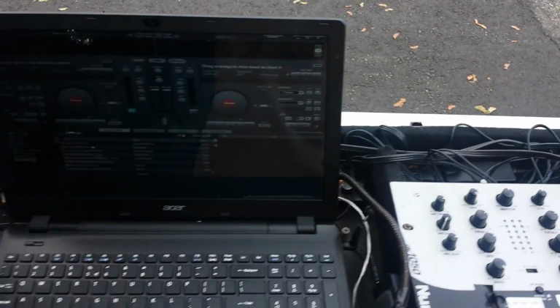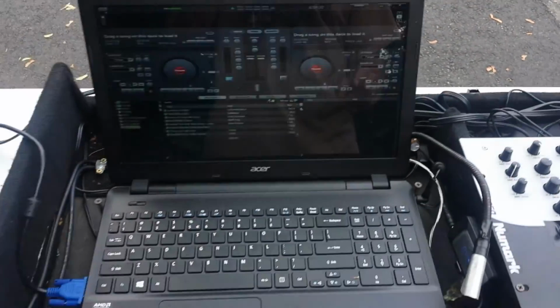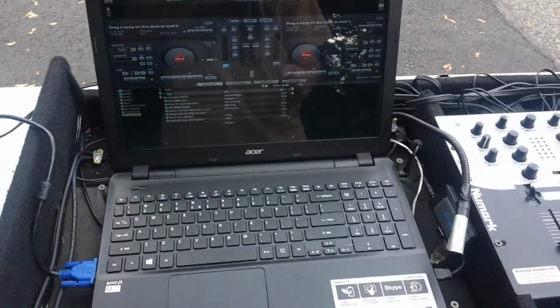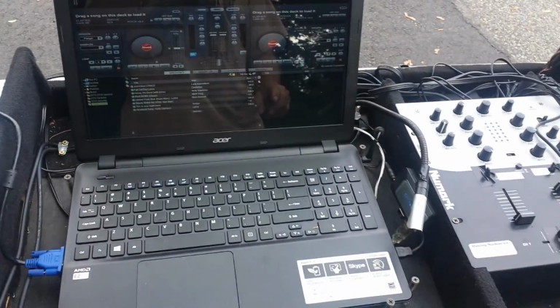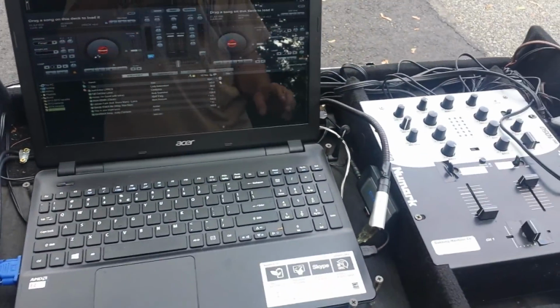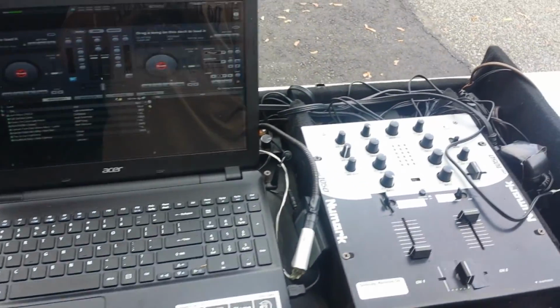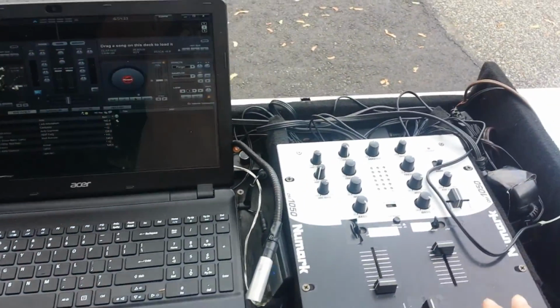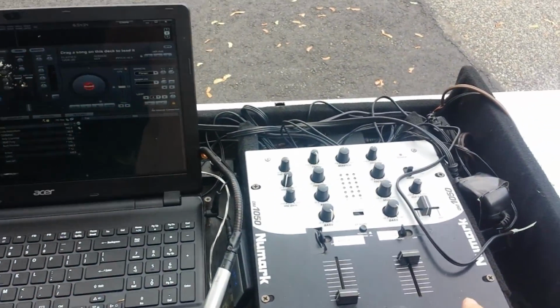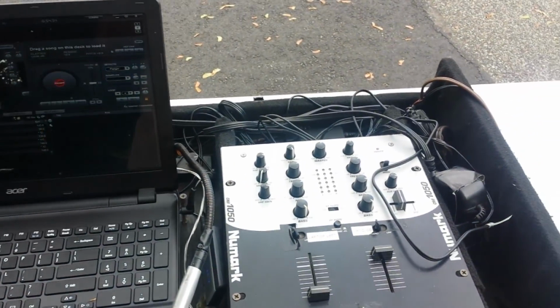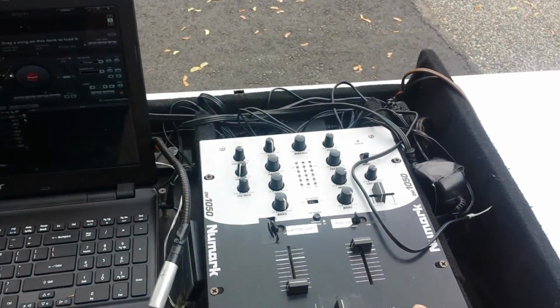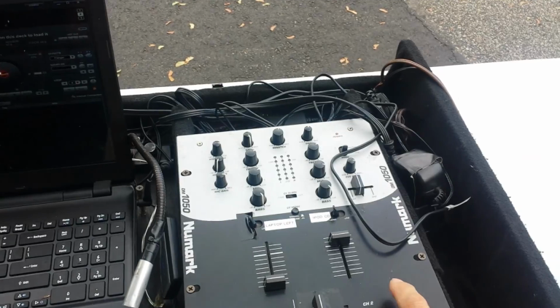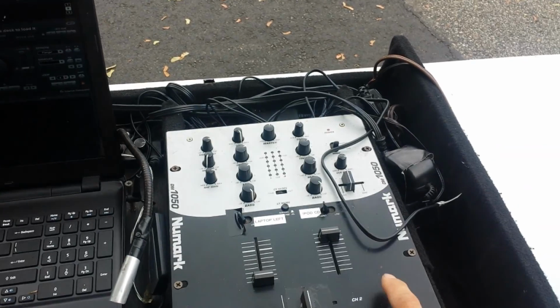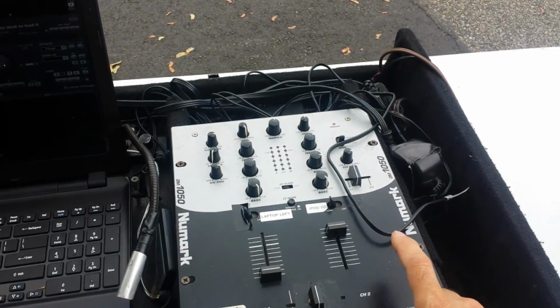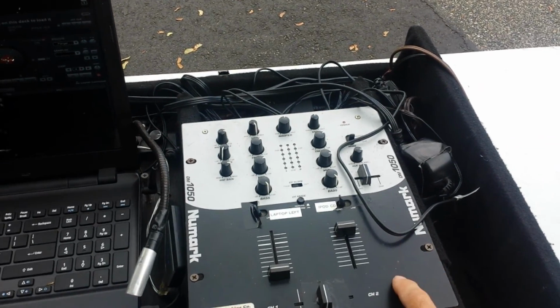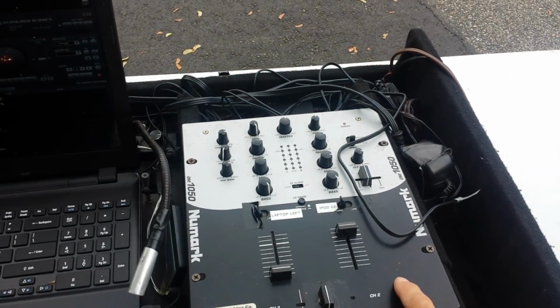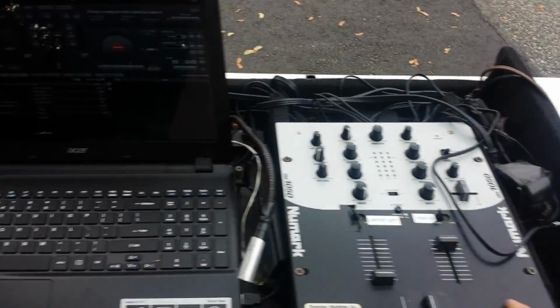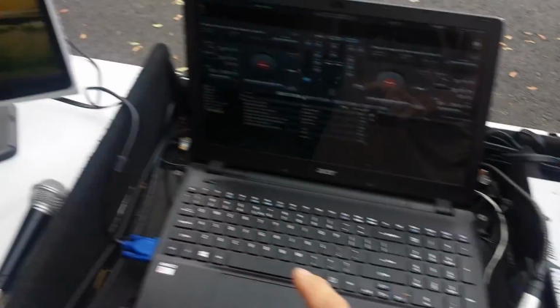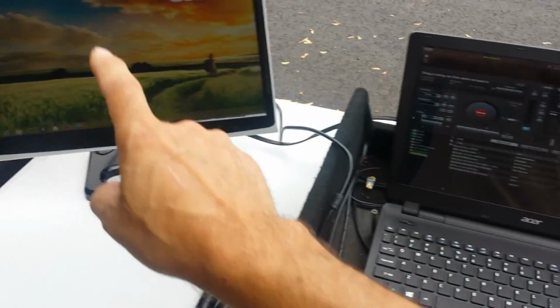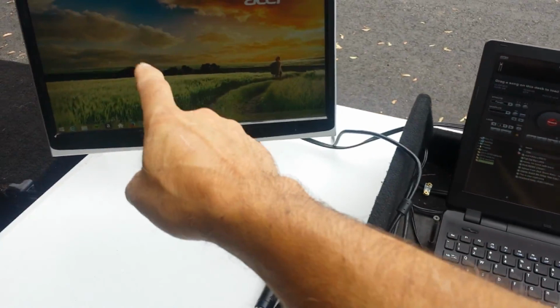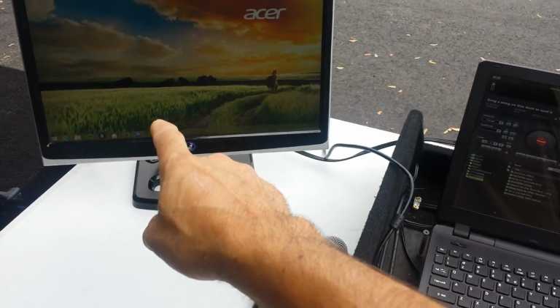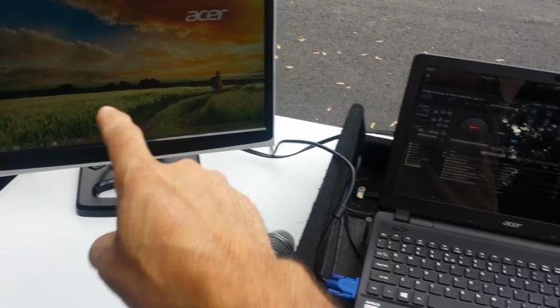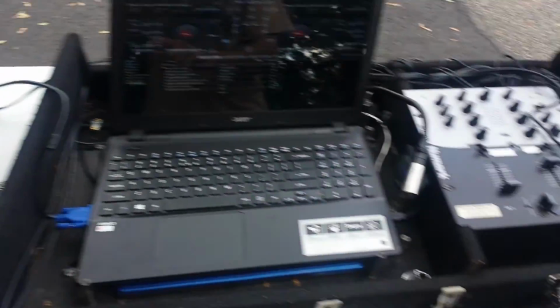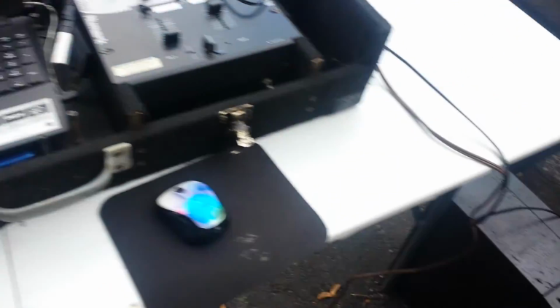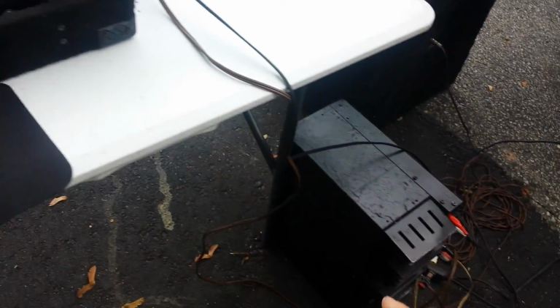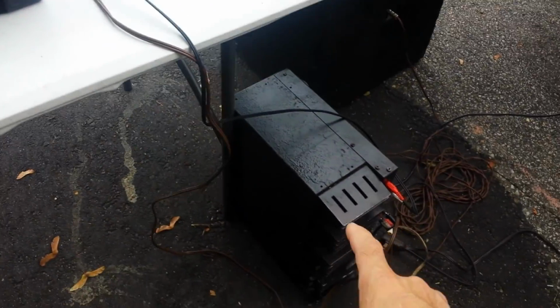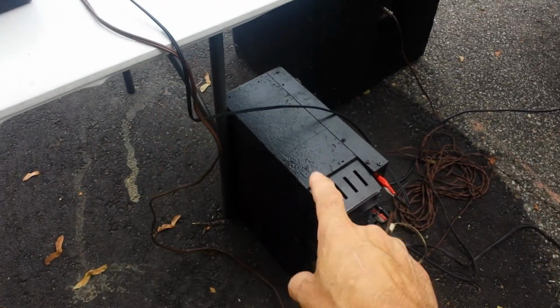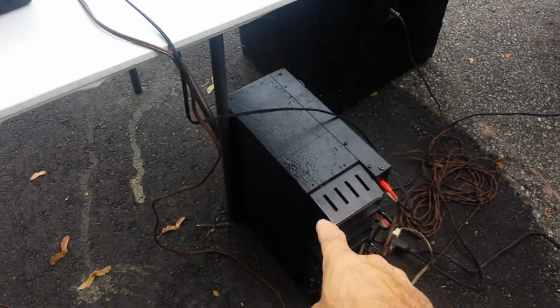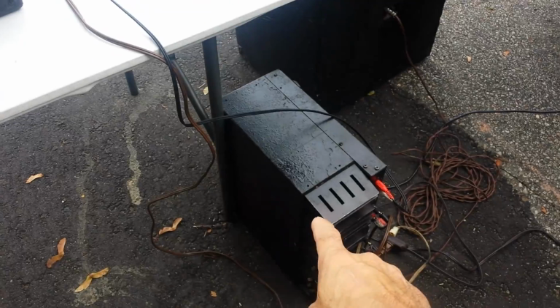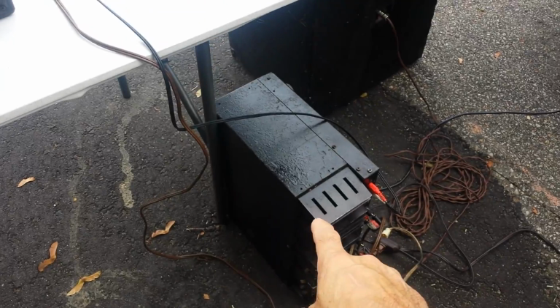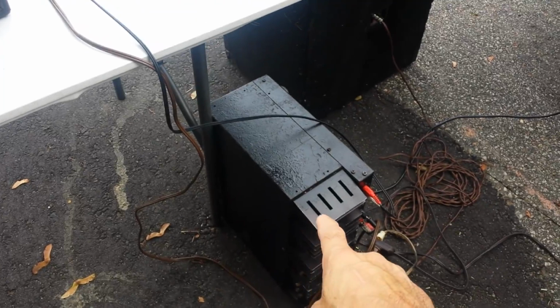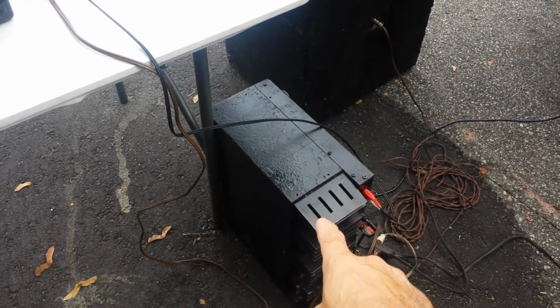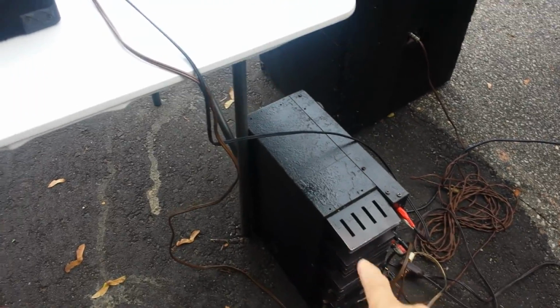Make sure everything is turned on except for the laptop just yet. The mixer should already be turned on, the monitor should already be turned on. There's a power switch on that should already be turned on.